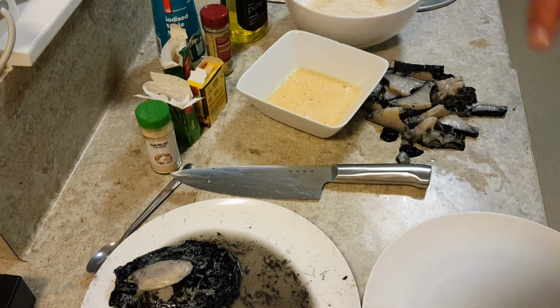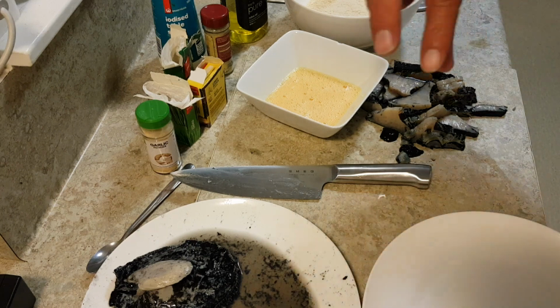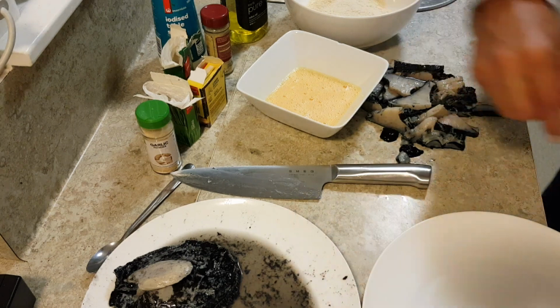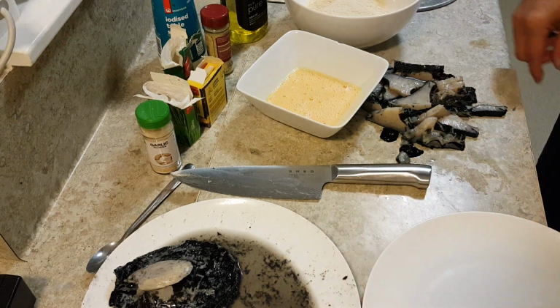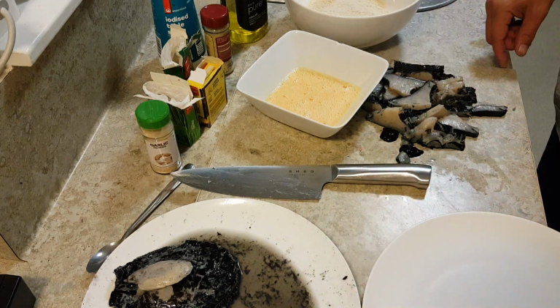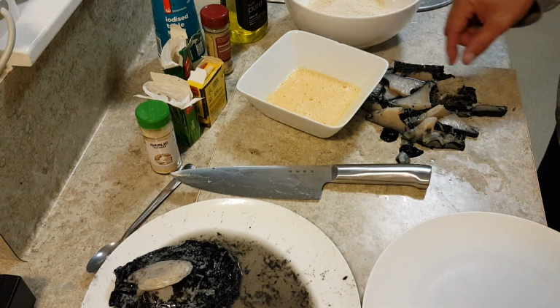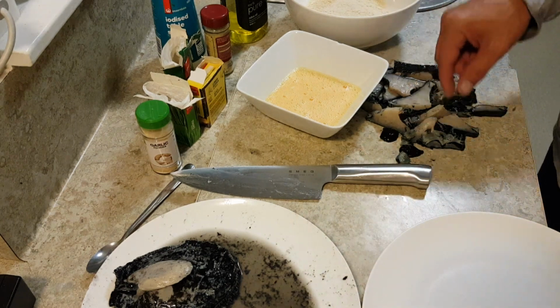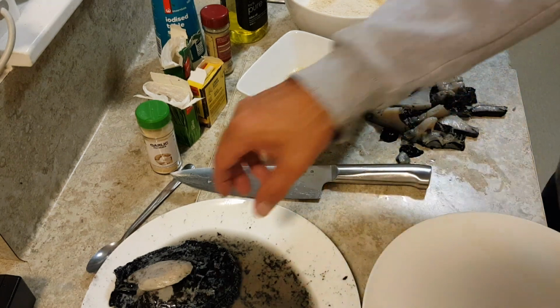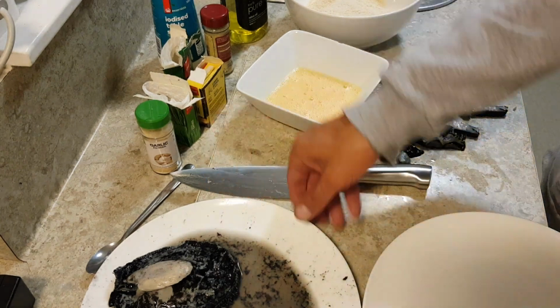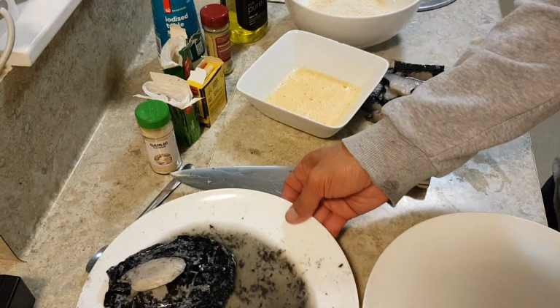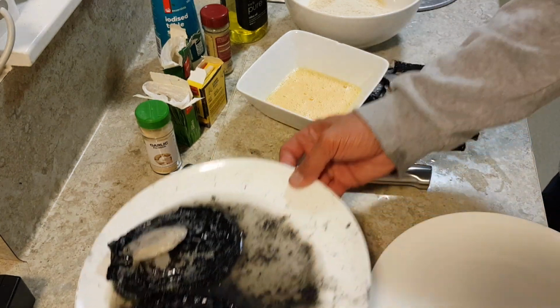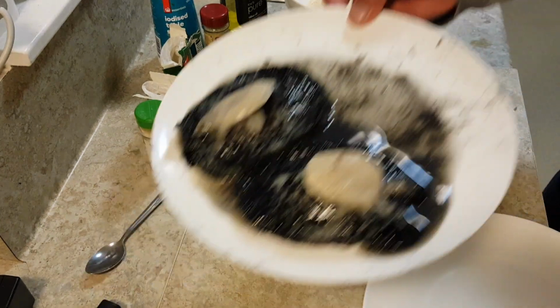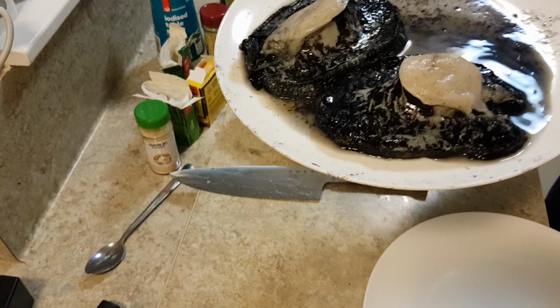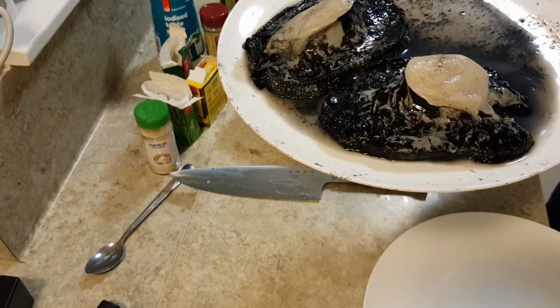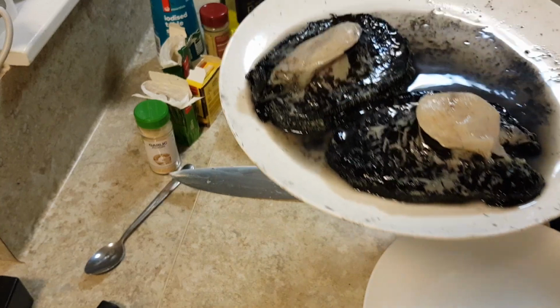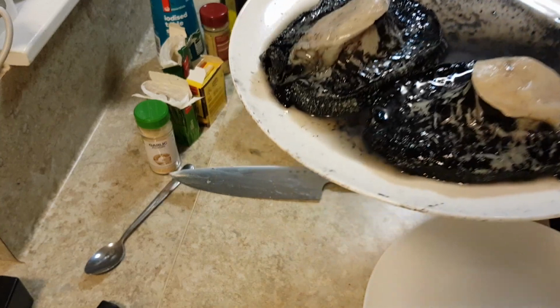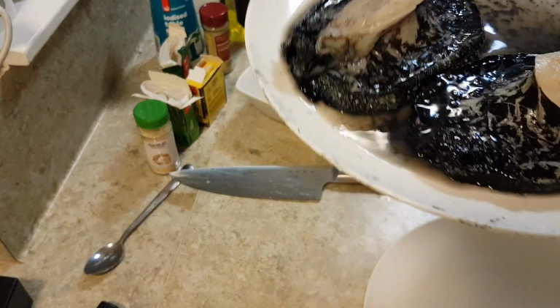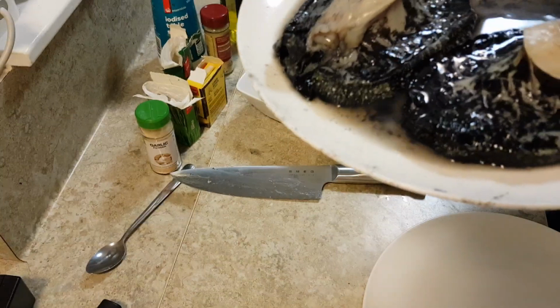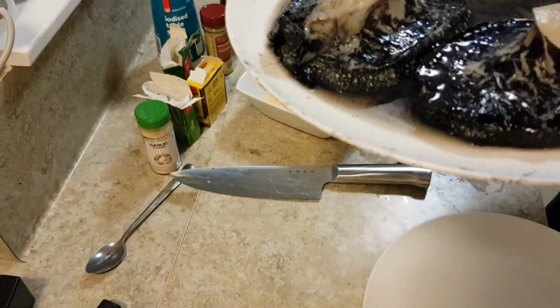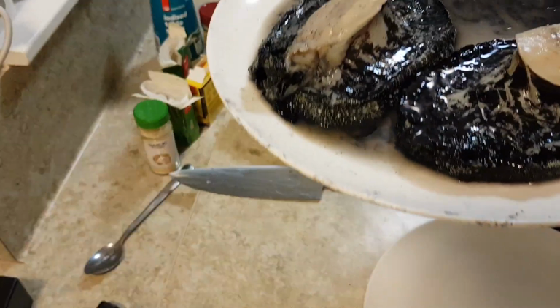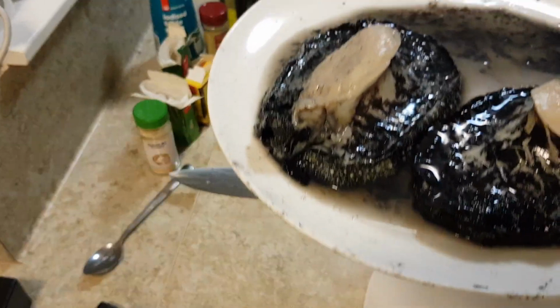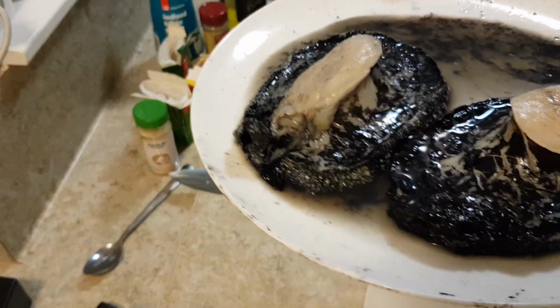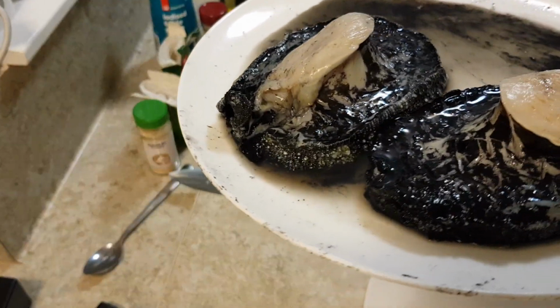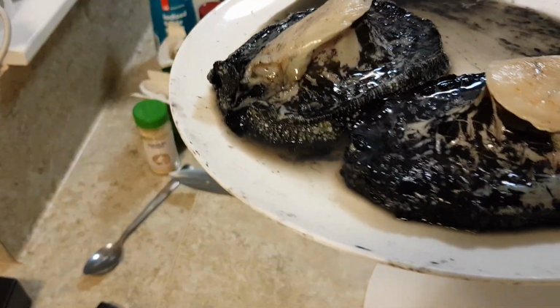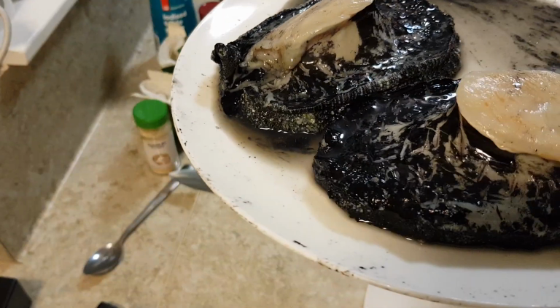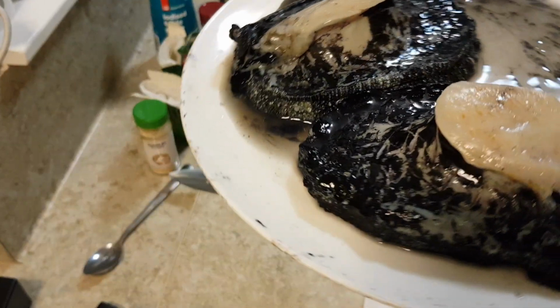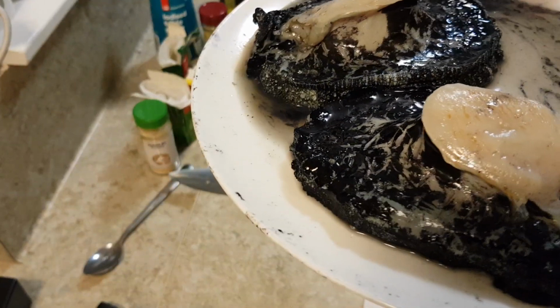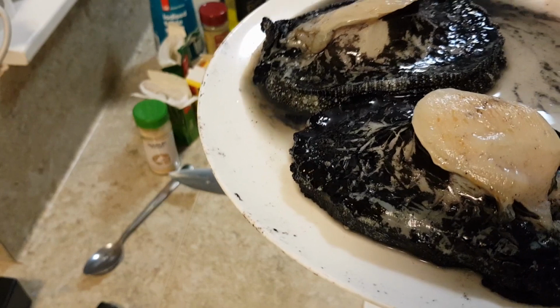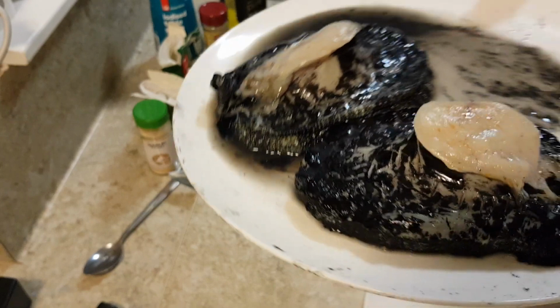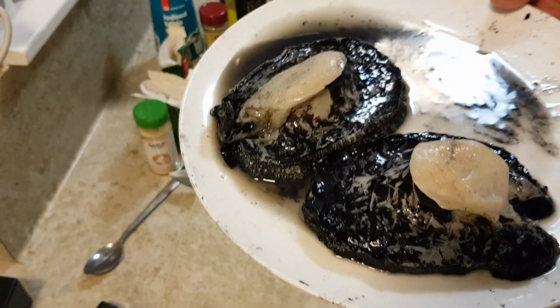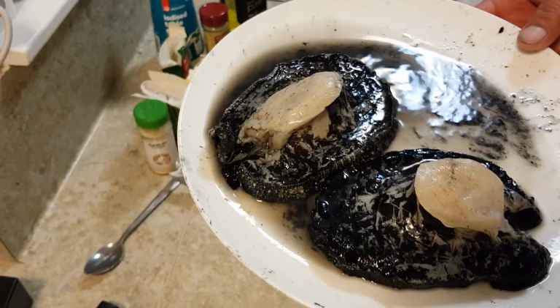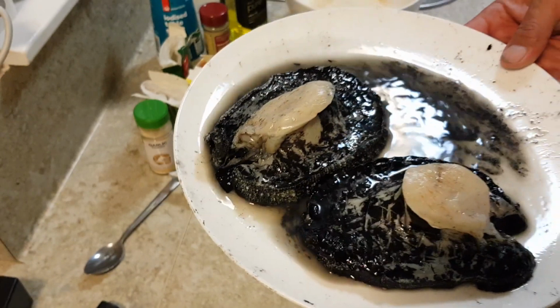Whānau, Uncle AZ, we're back with those mean pāua I was showing you earlier. I've just smashed those with a fork — that's why they look cut up. I stabbed them with a fork to help tenderize them.